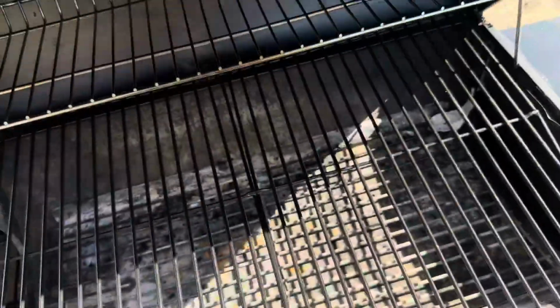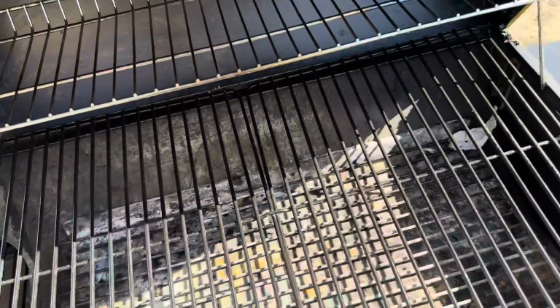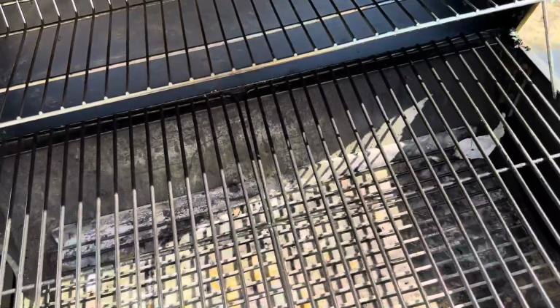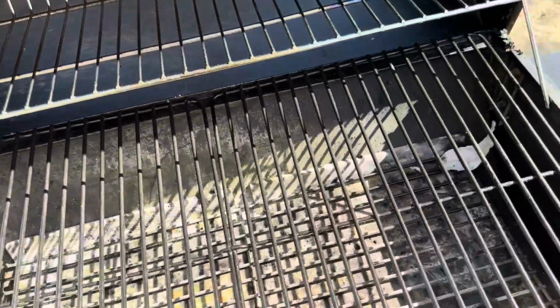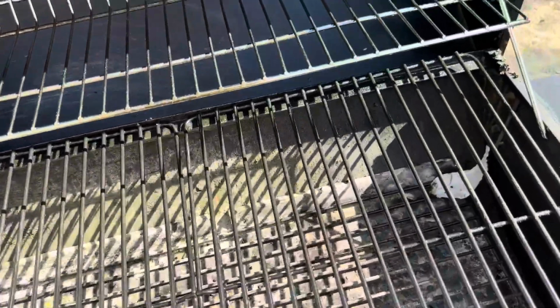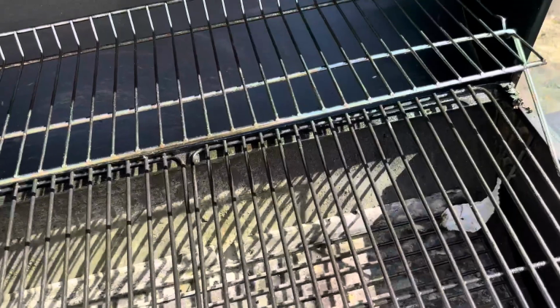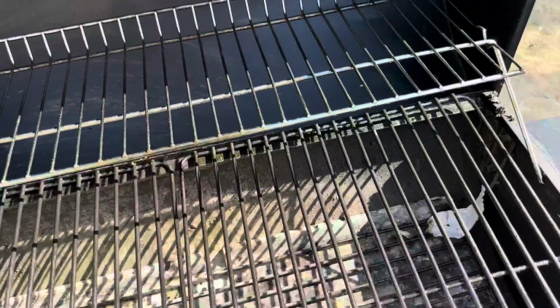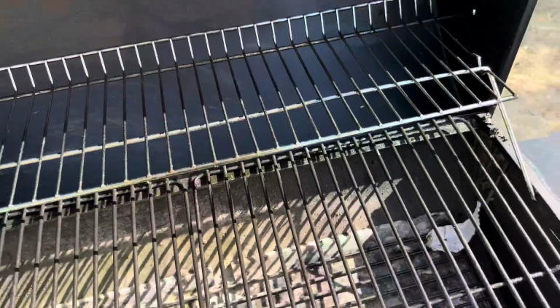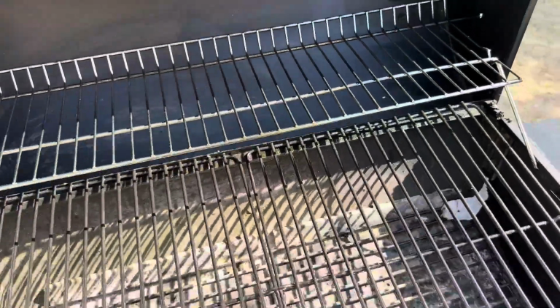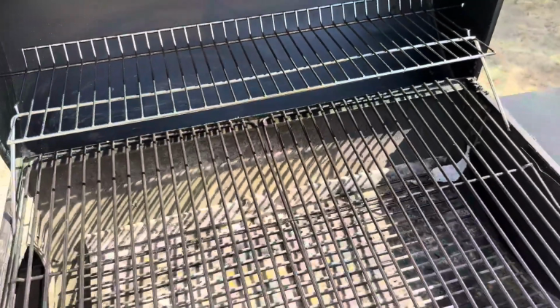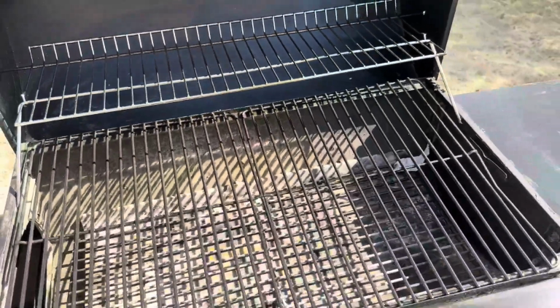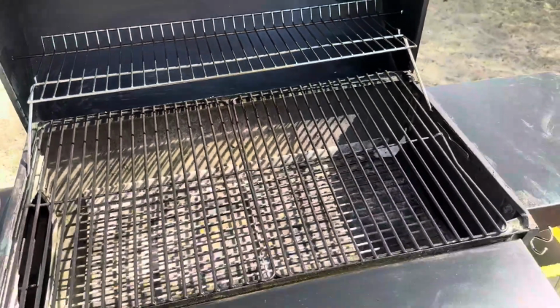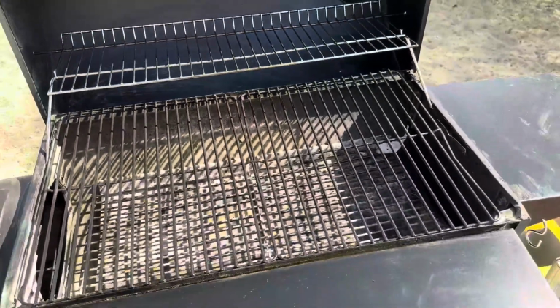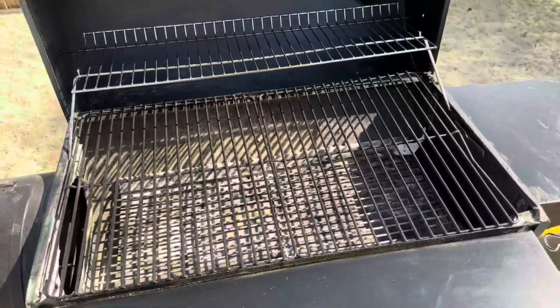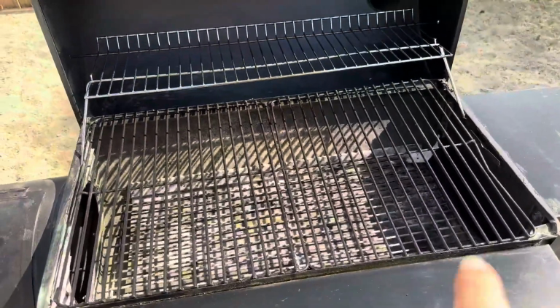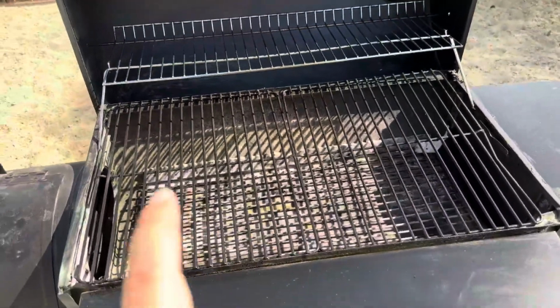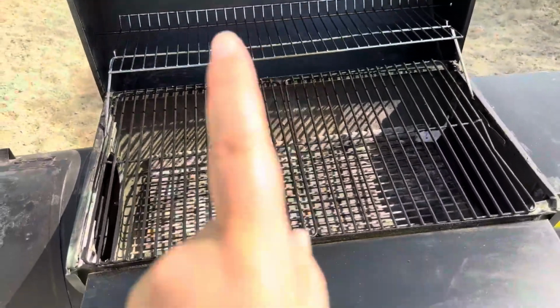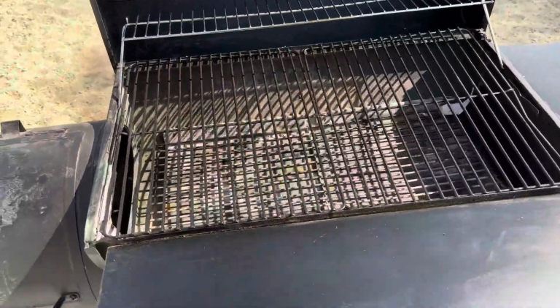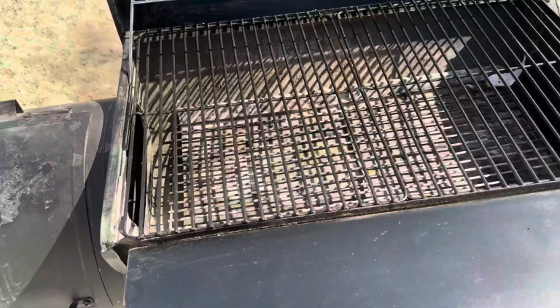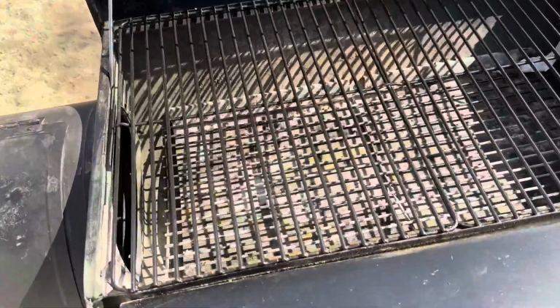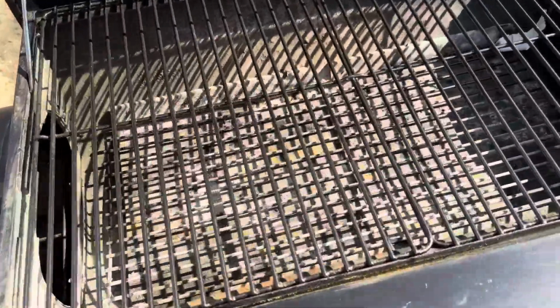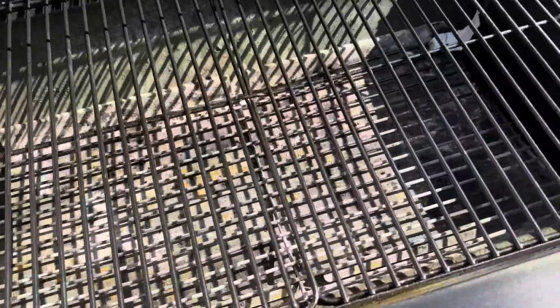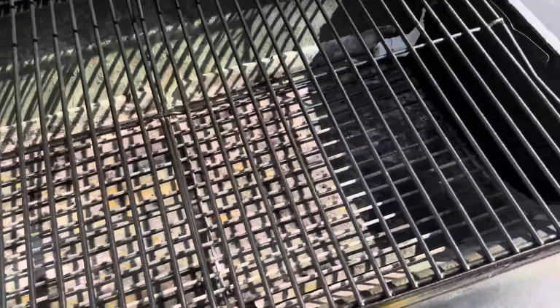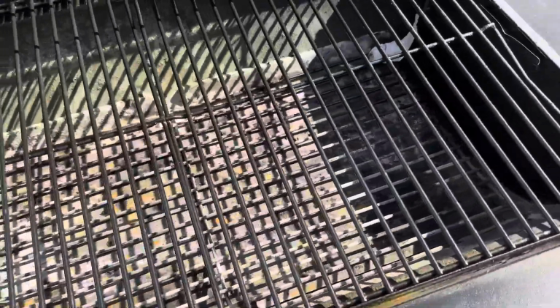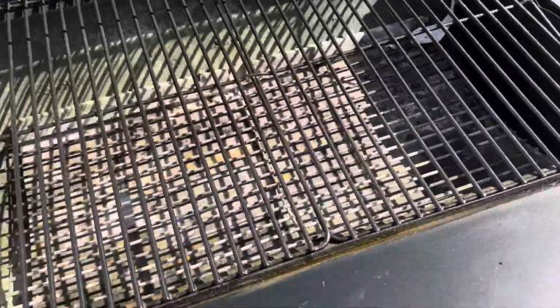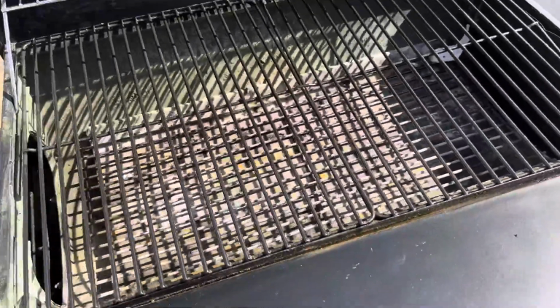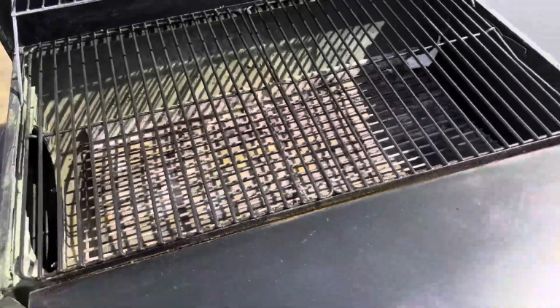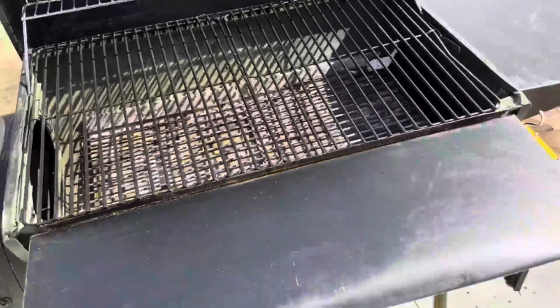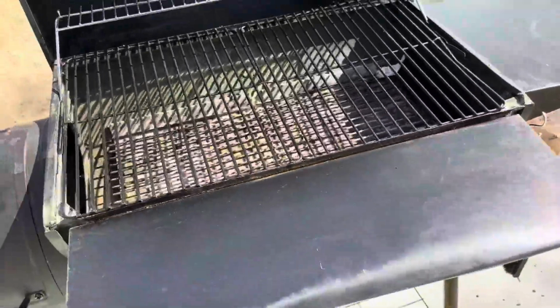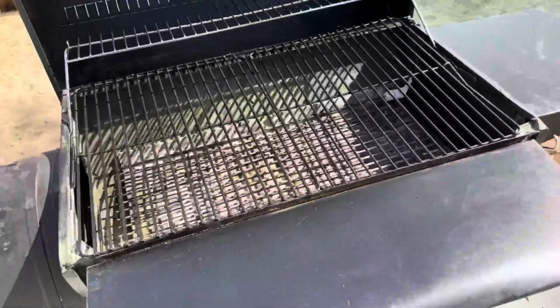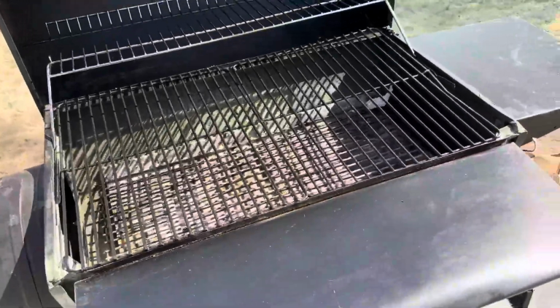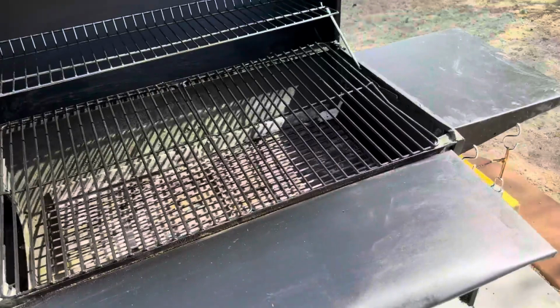This is what the inside looks like. It's got two layers, really, really good sturdy grills. This is where you put the charcoal inside, and you just need lighter fluid to get it going.